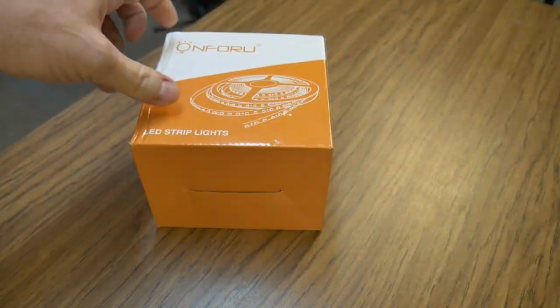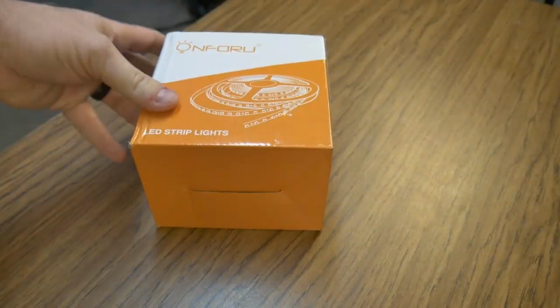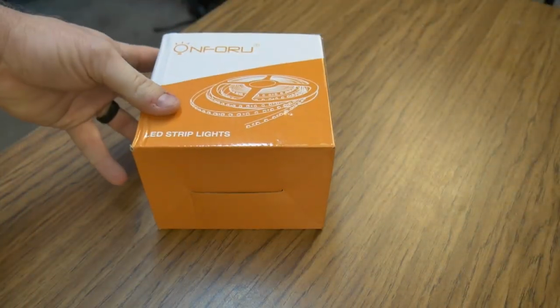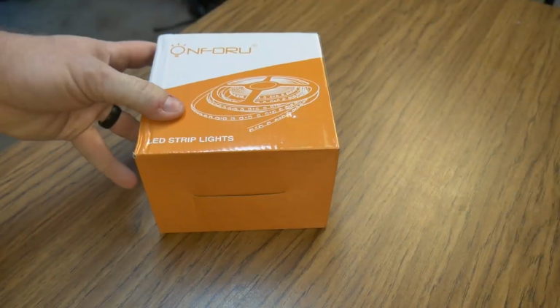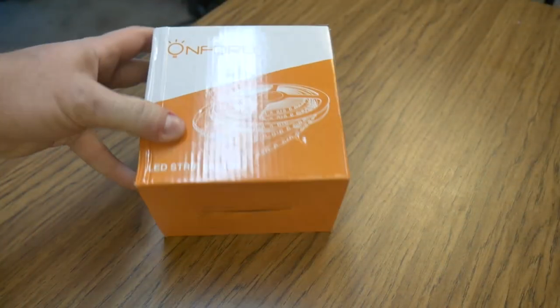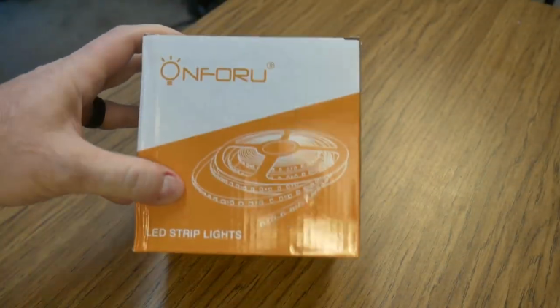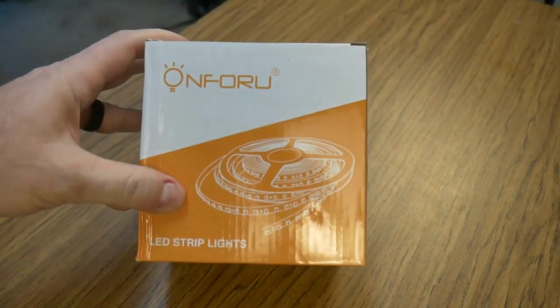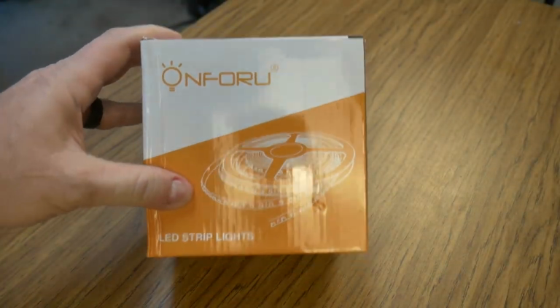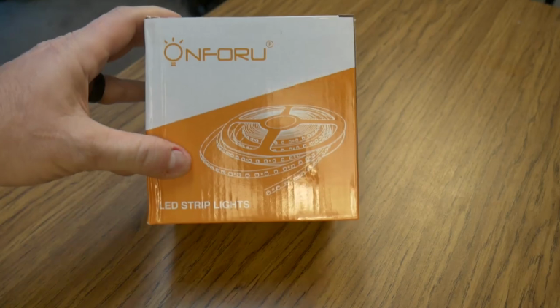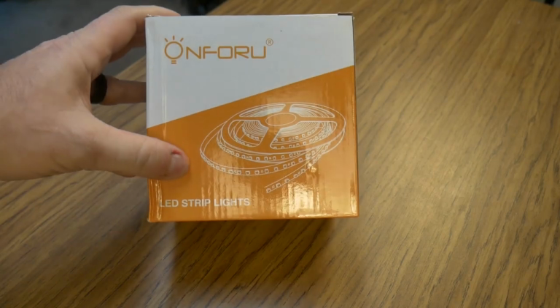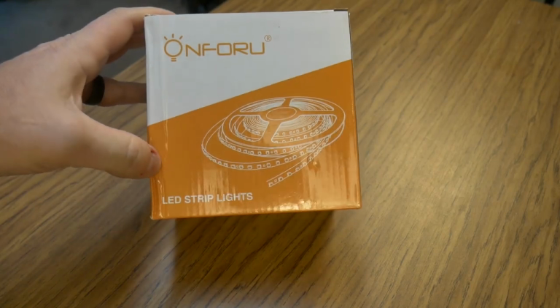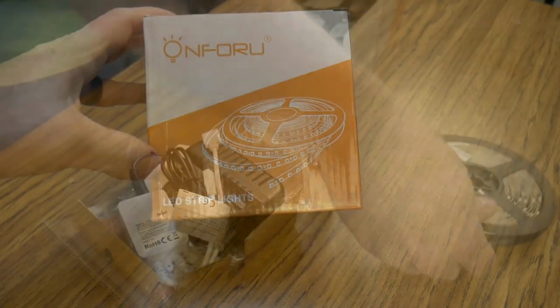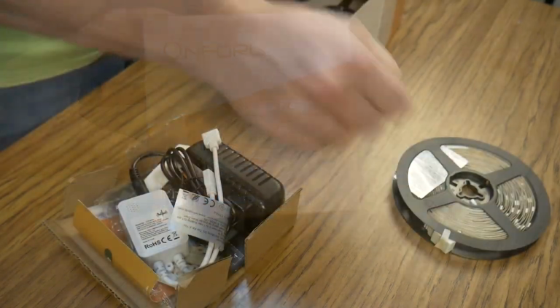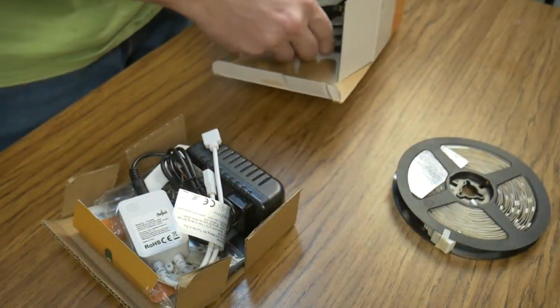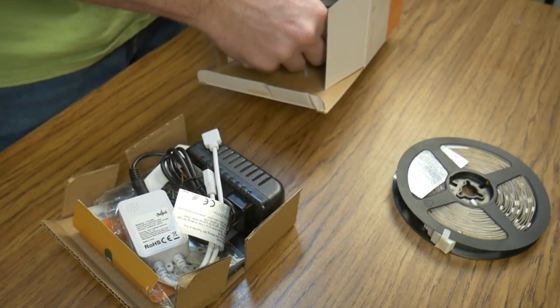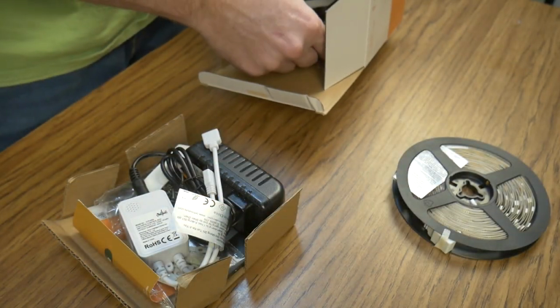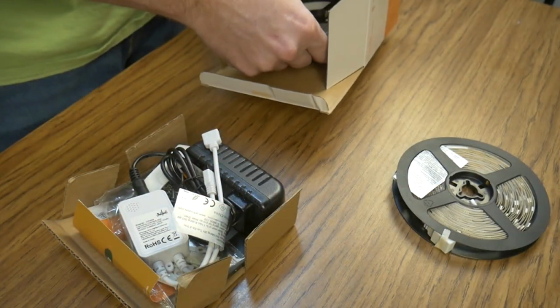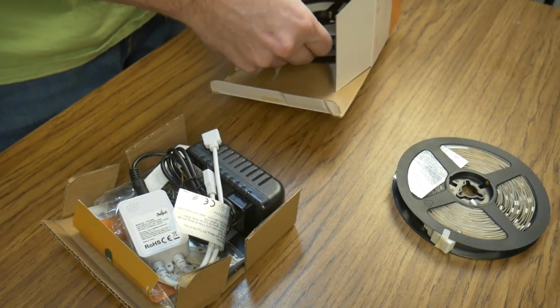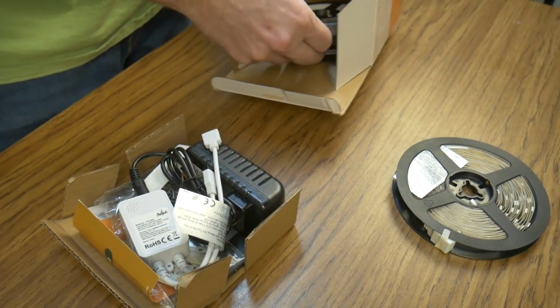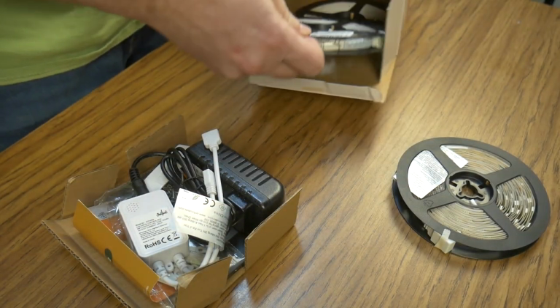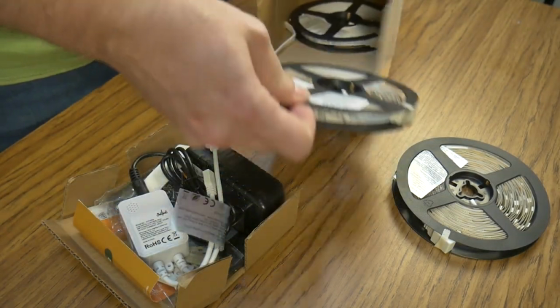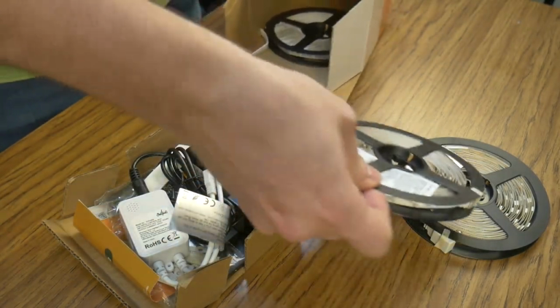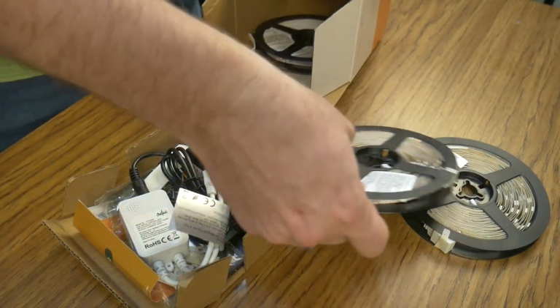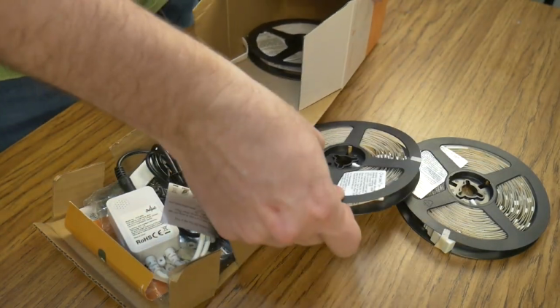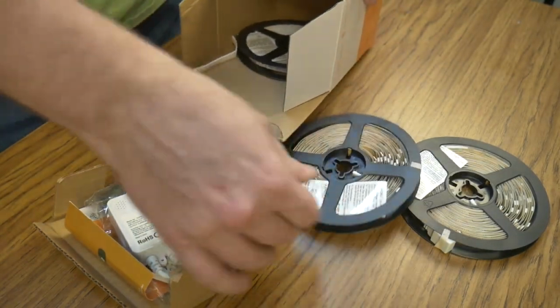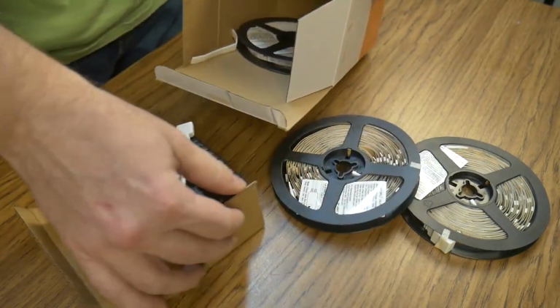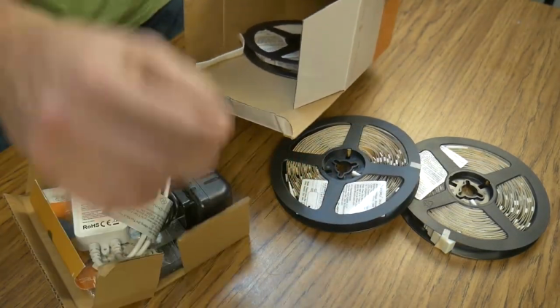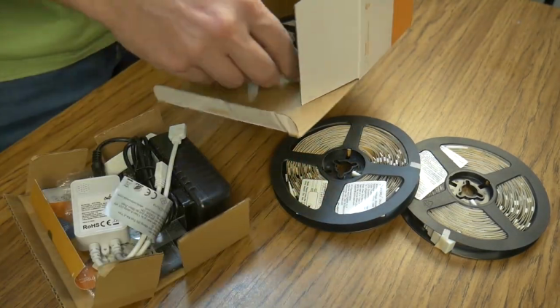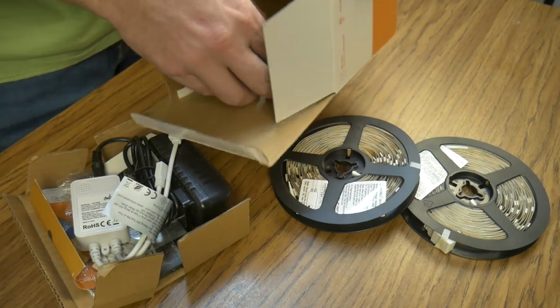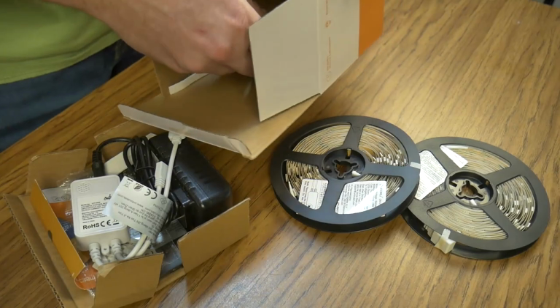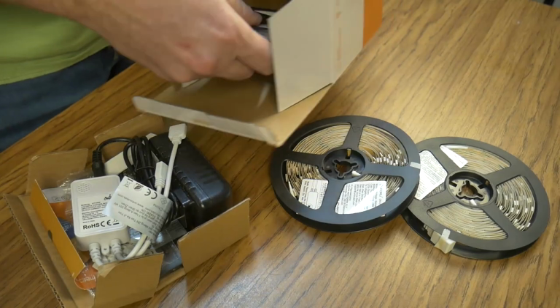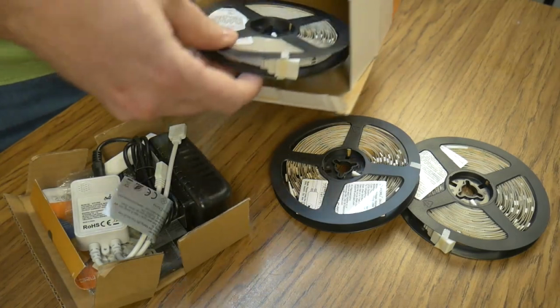The package was smaller than I had anticipated, but sure enough, when I opened it there were three spools of lights in there totaling about 50 feet.